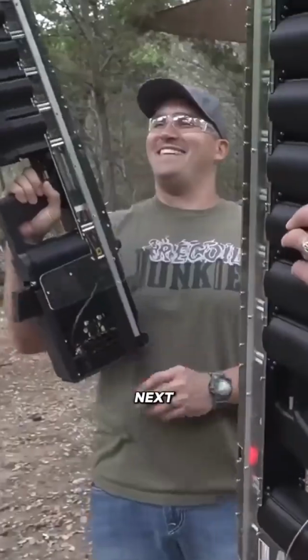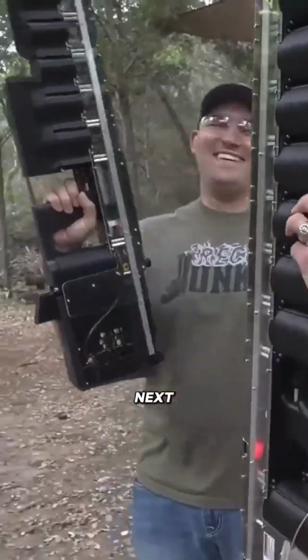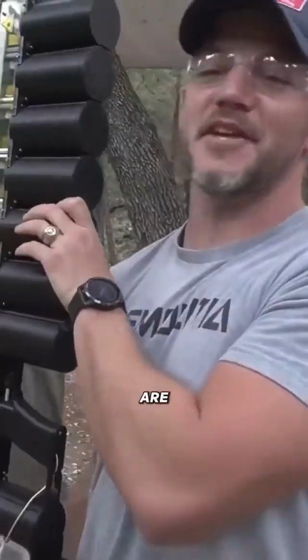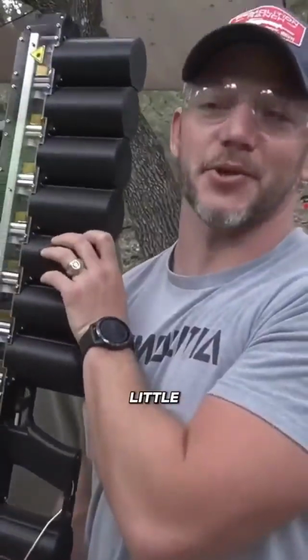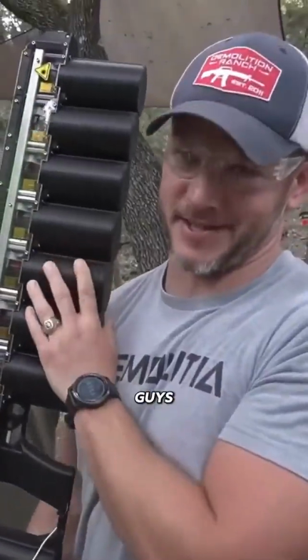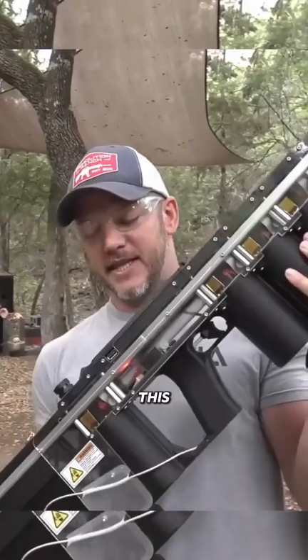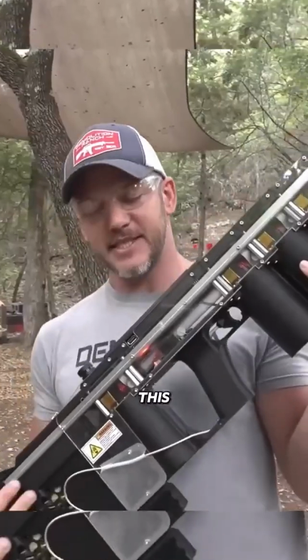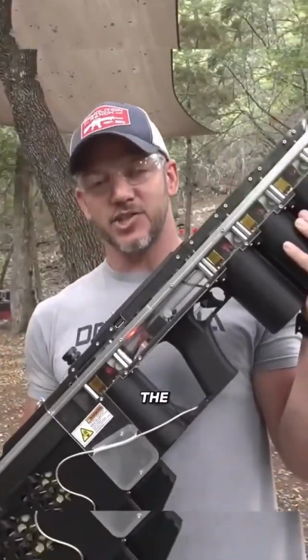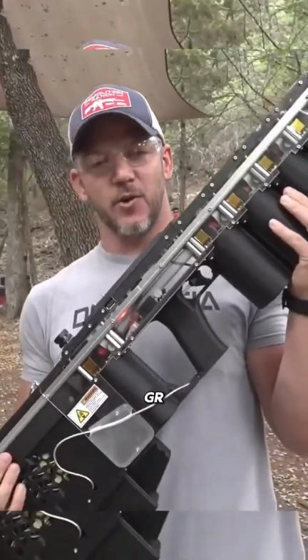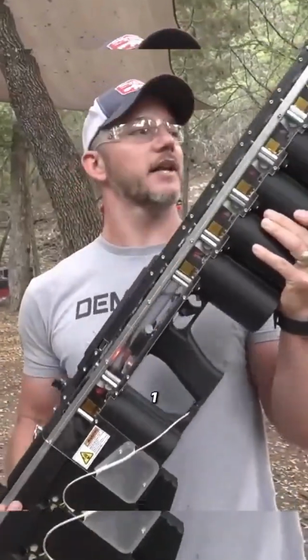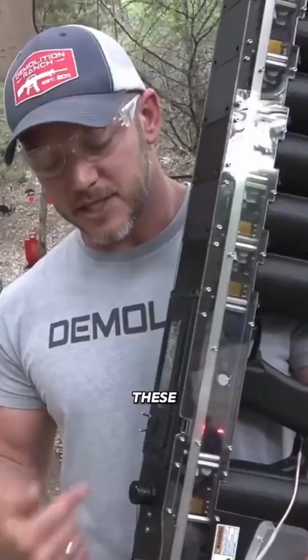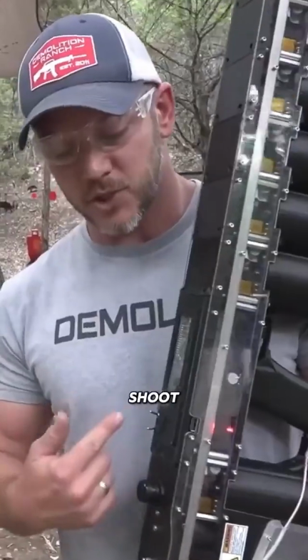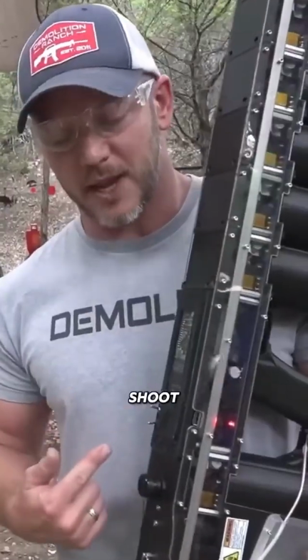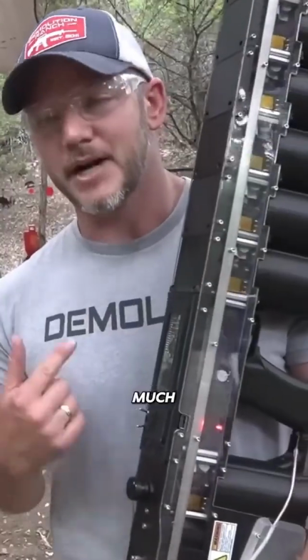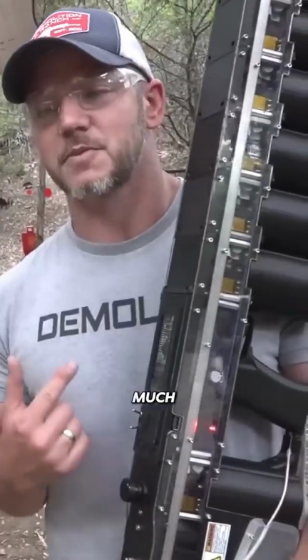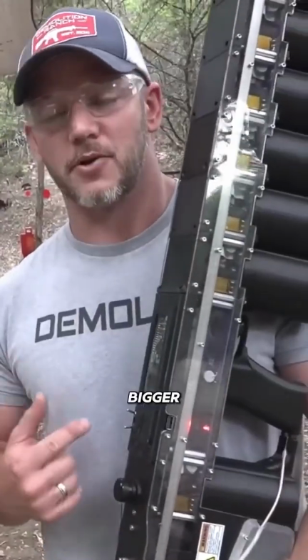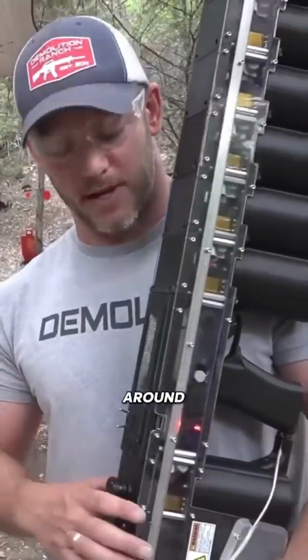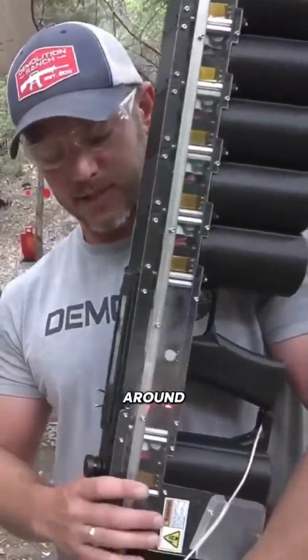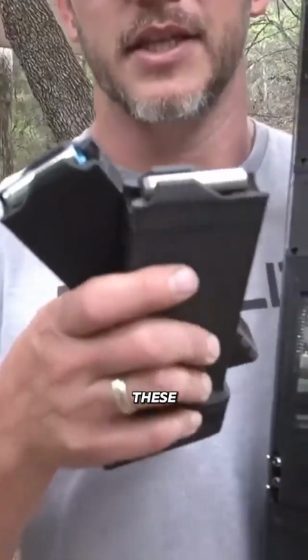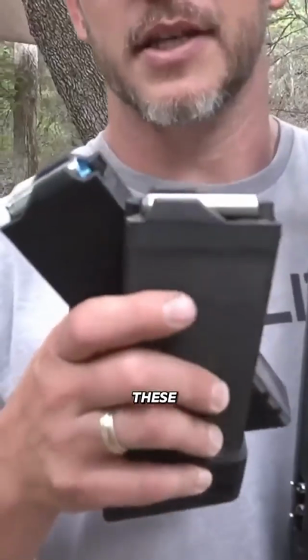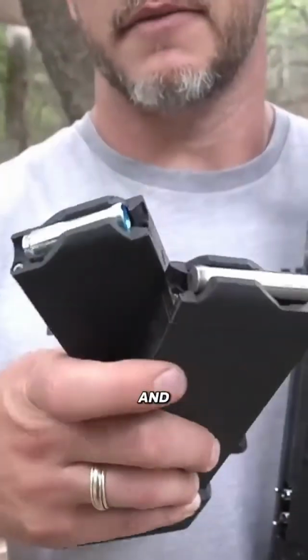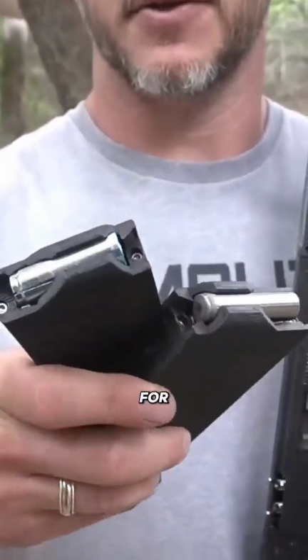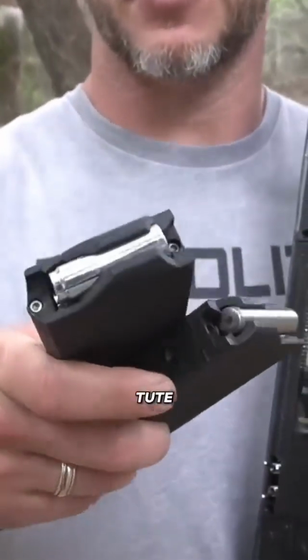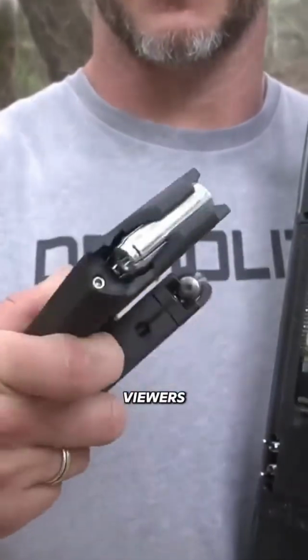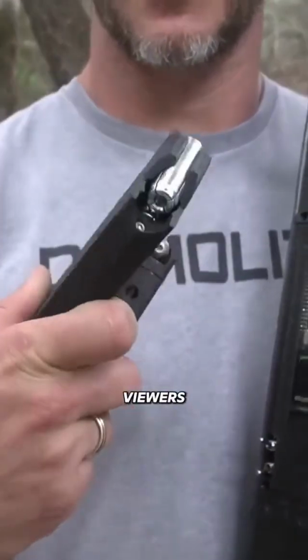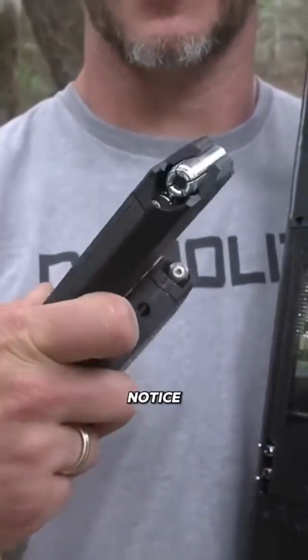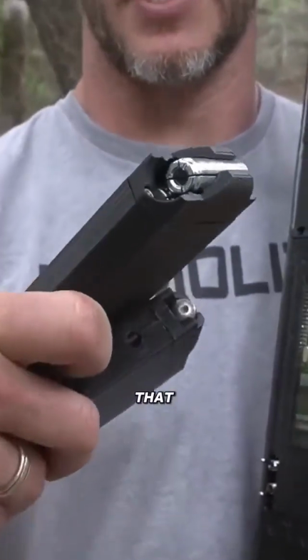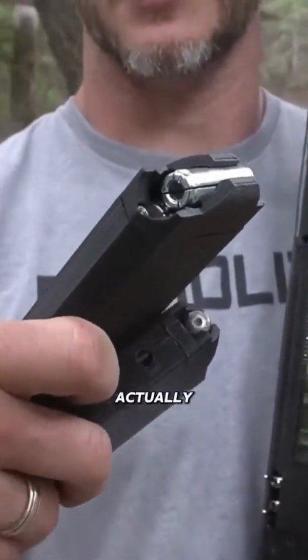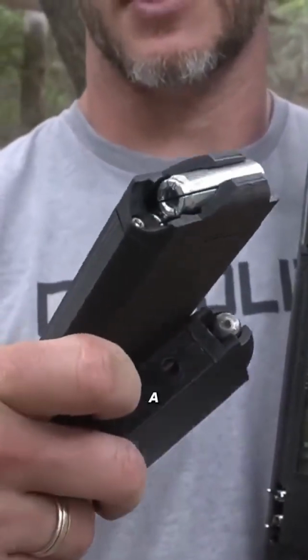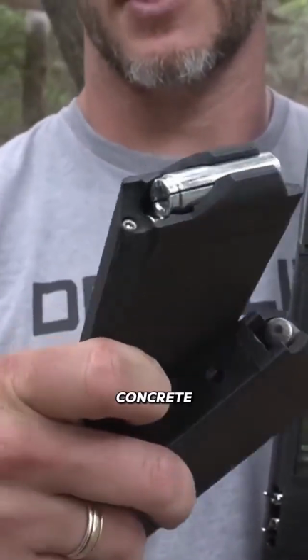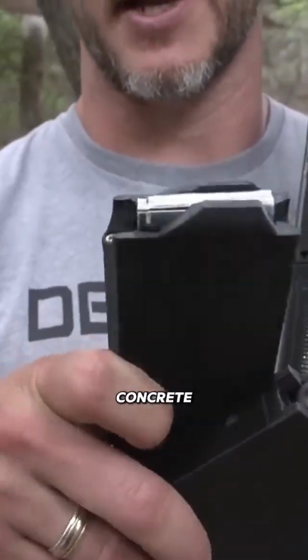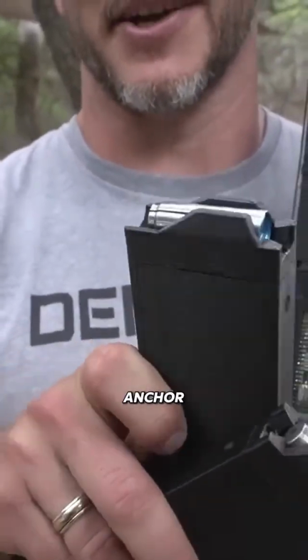Next up are these little guys. This is the GR1. These shoot a much bigger round, and for you astute viewers, you'll notice that actually is a concrete anchor.